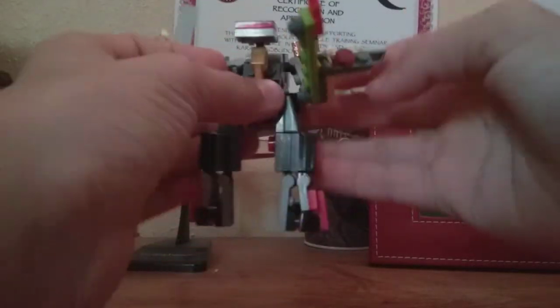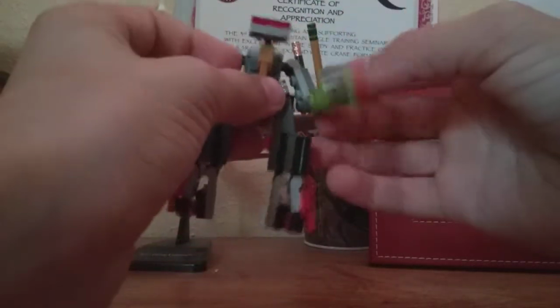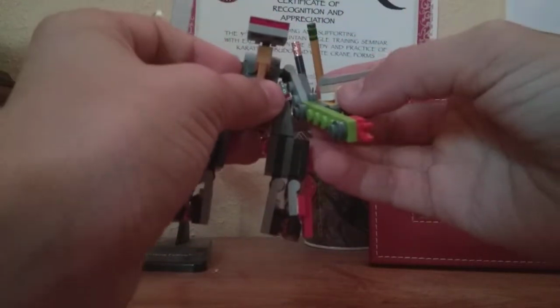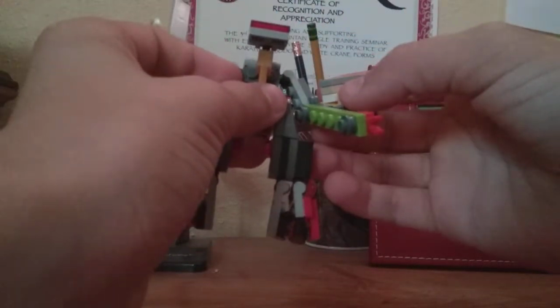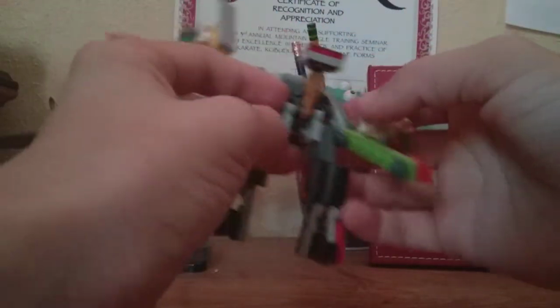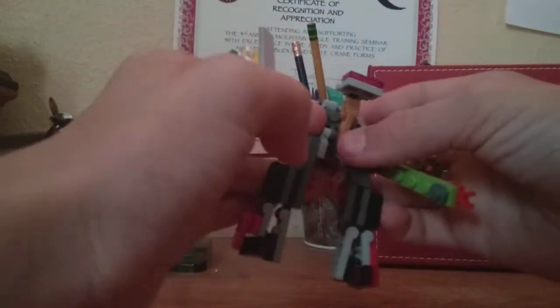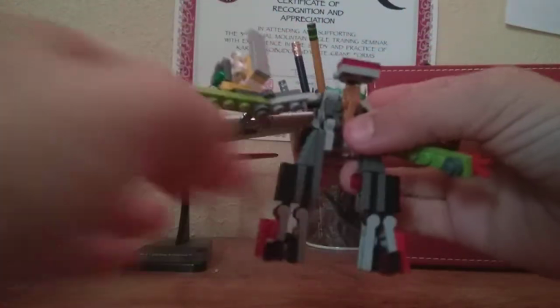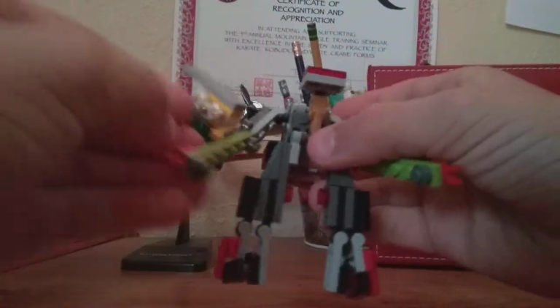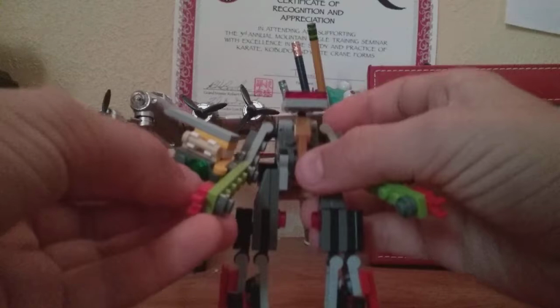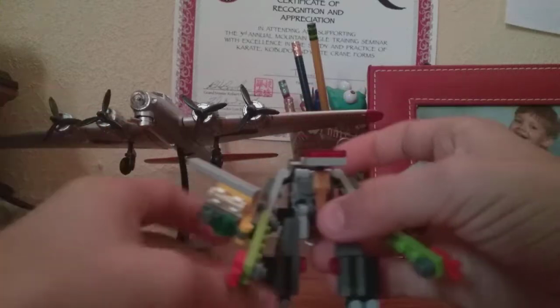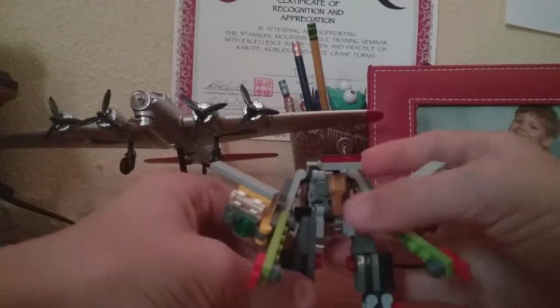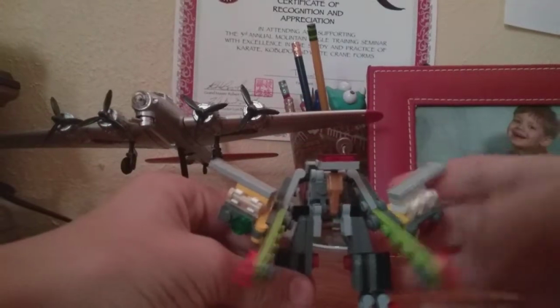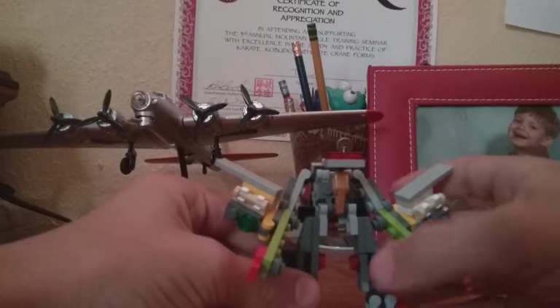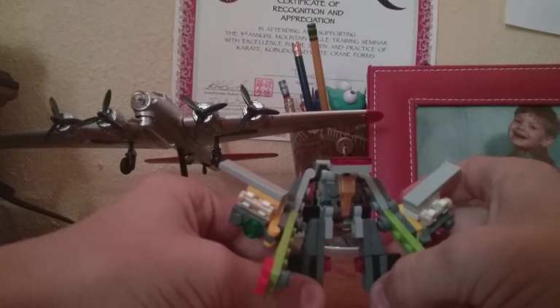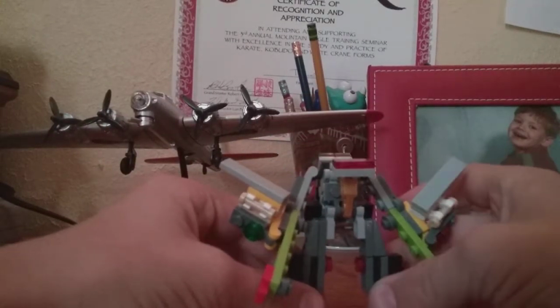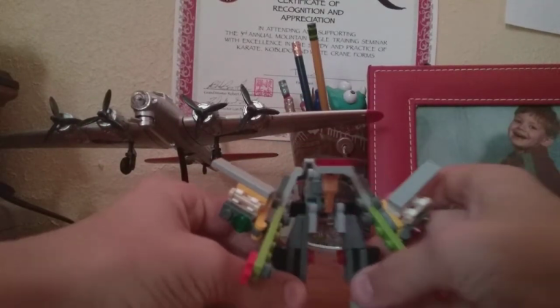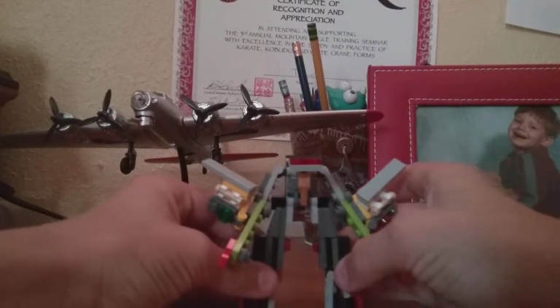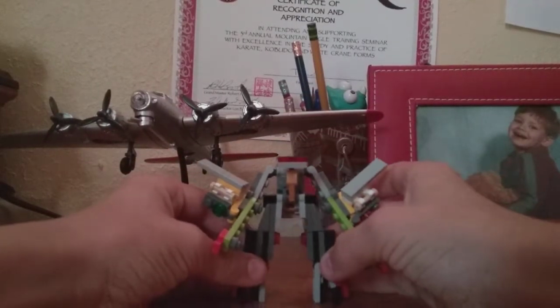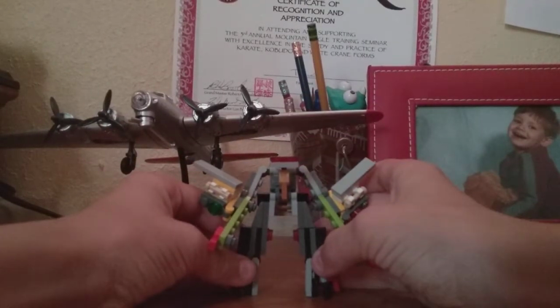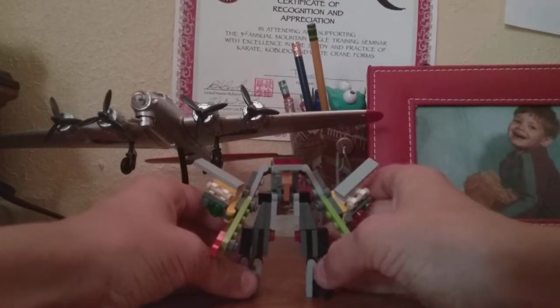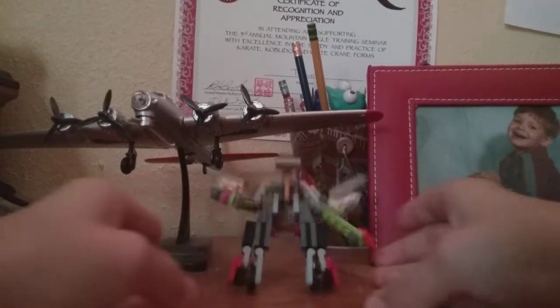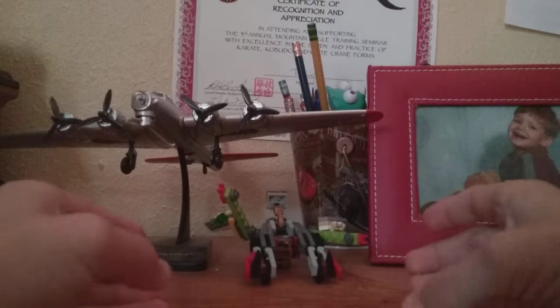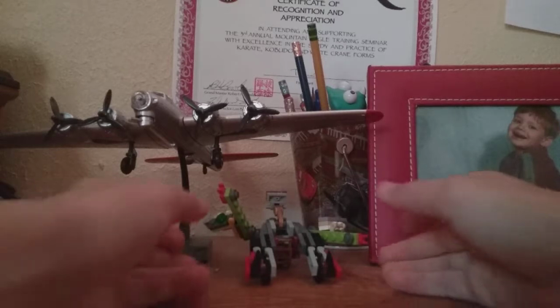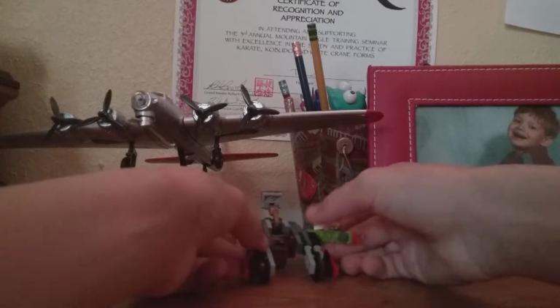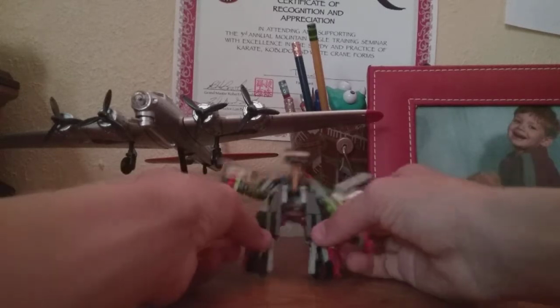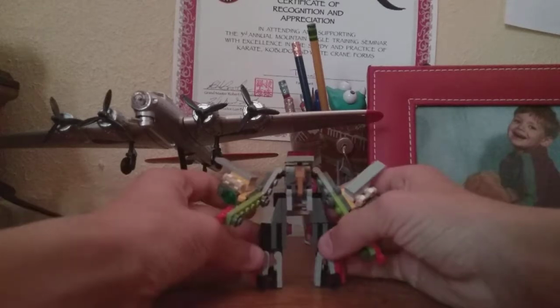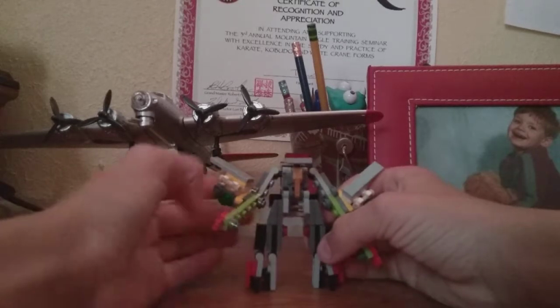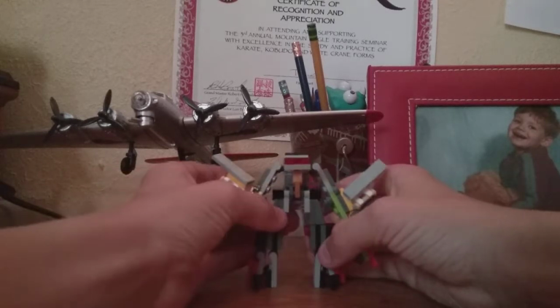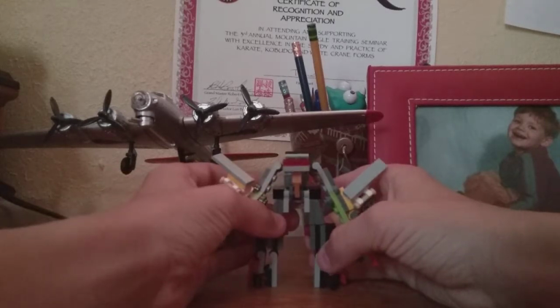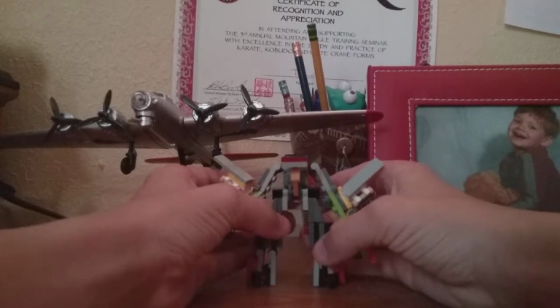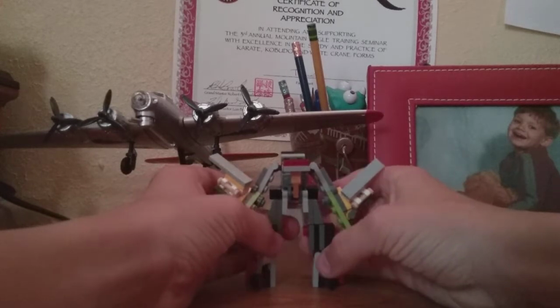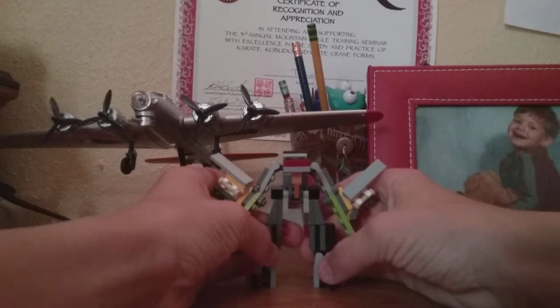And then you've got his nice little backpack going on. So just fold his head down, just like that. Get his arms positioned, and there is Scrap Metal in his robot mode.